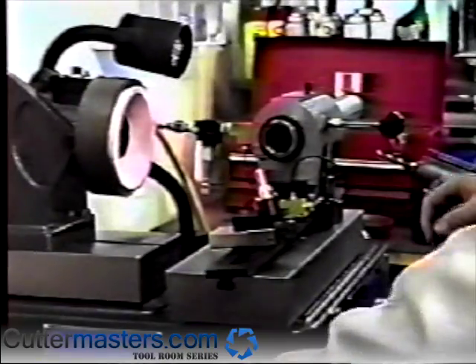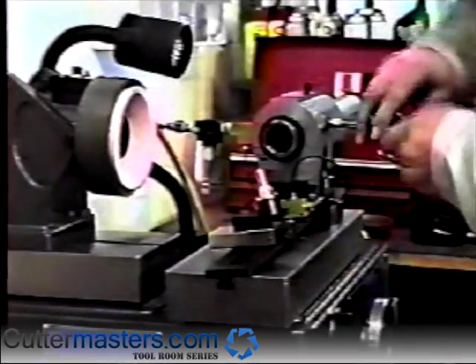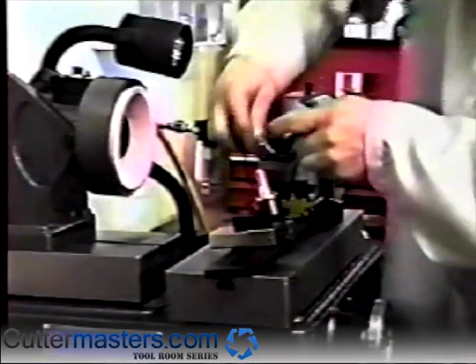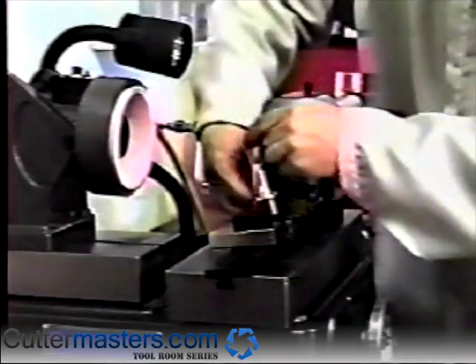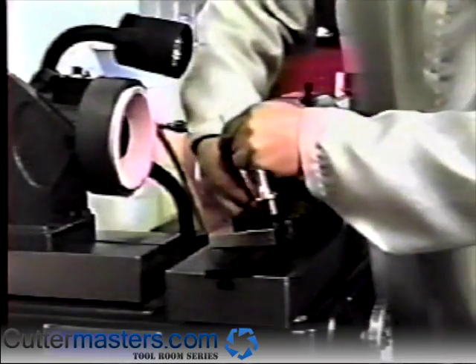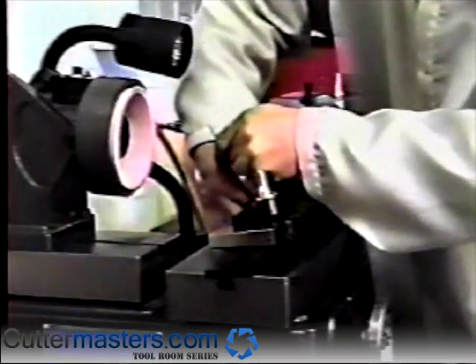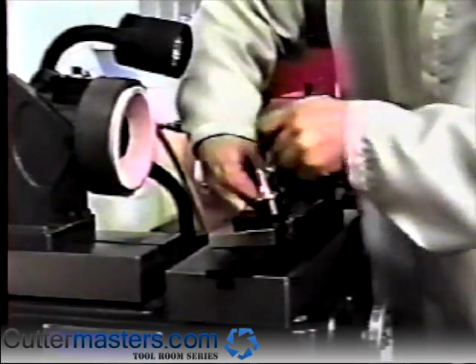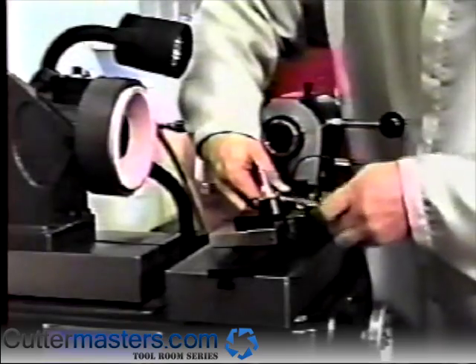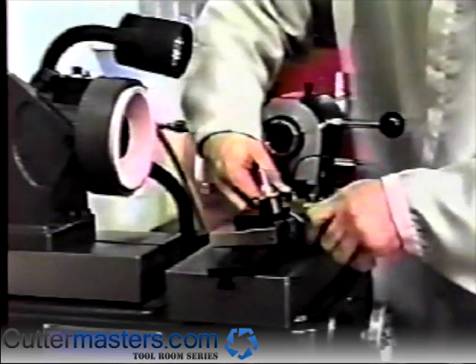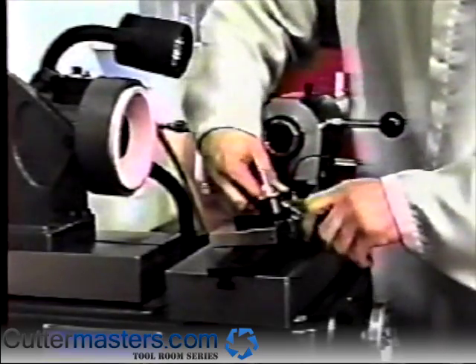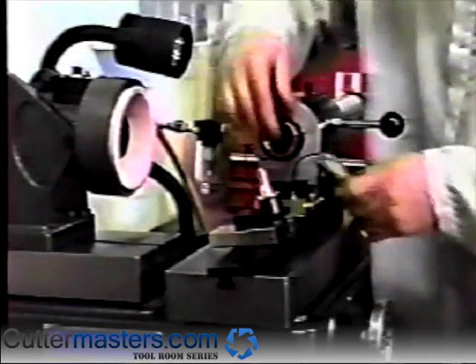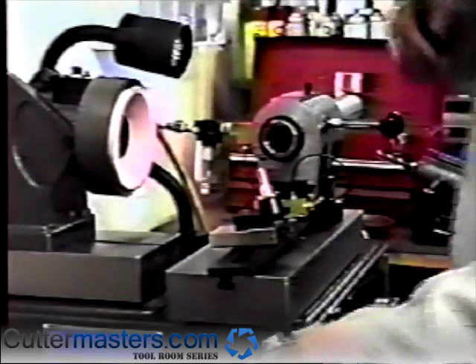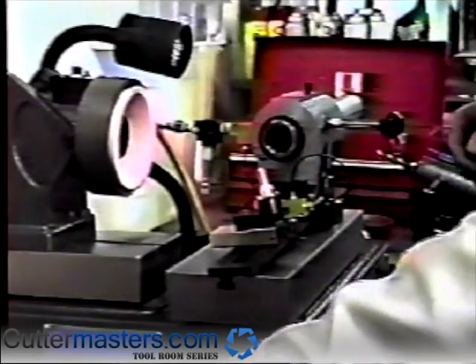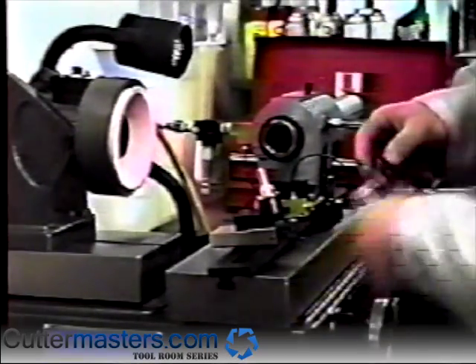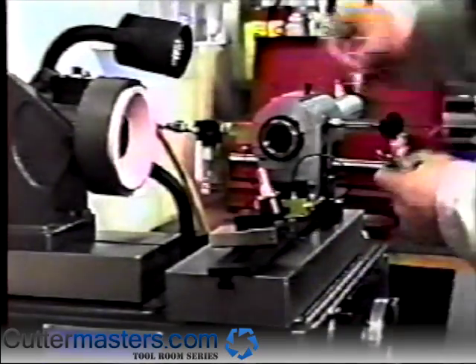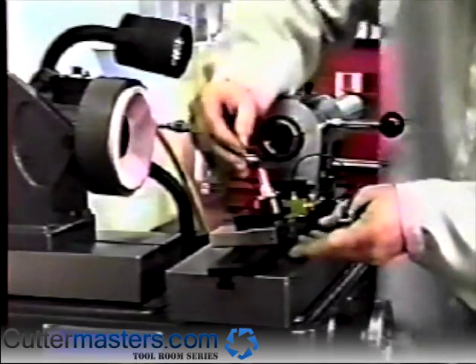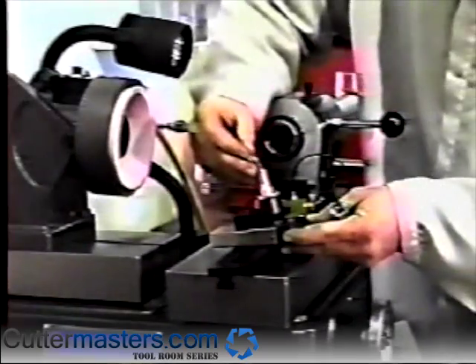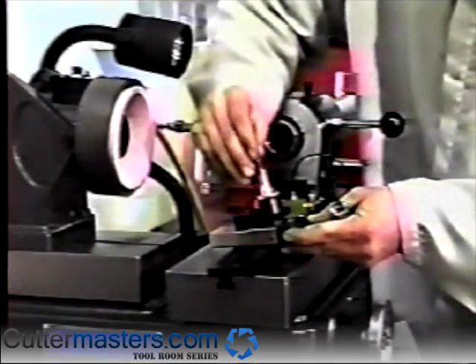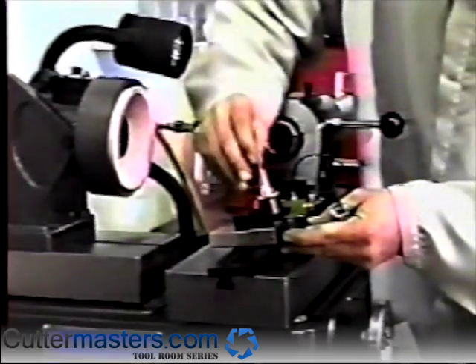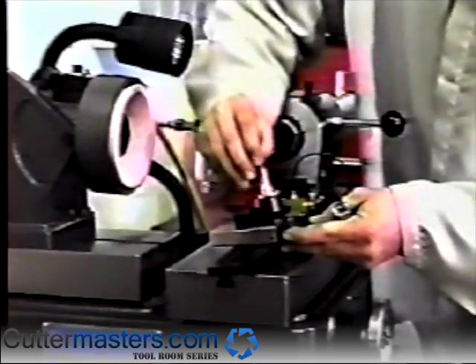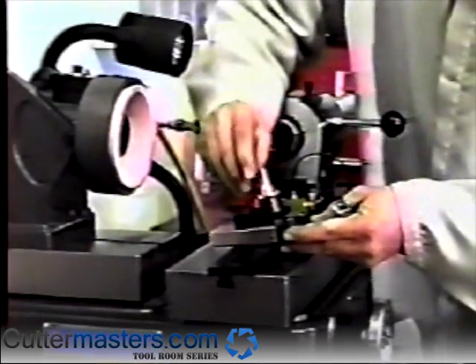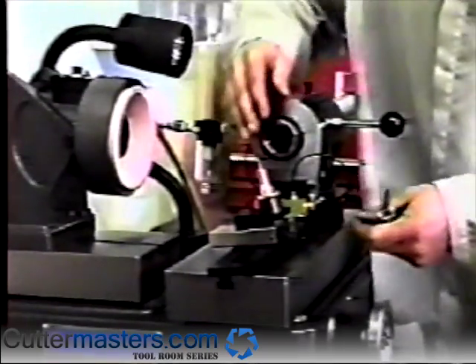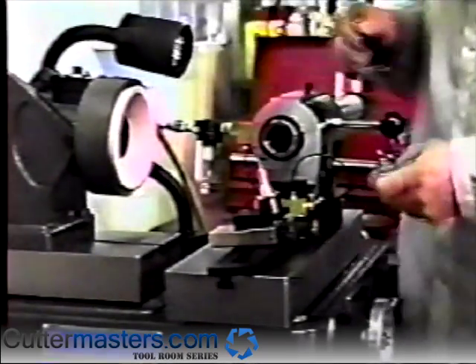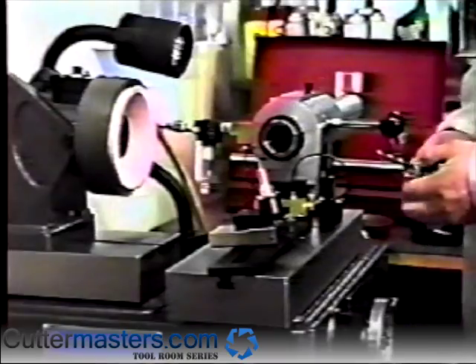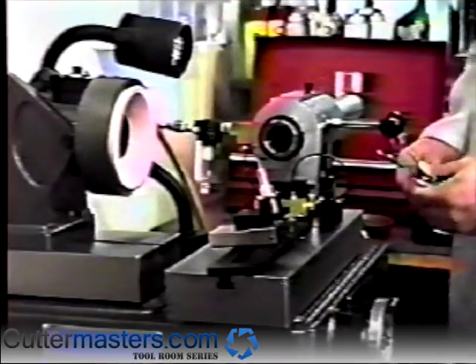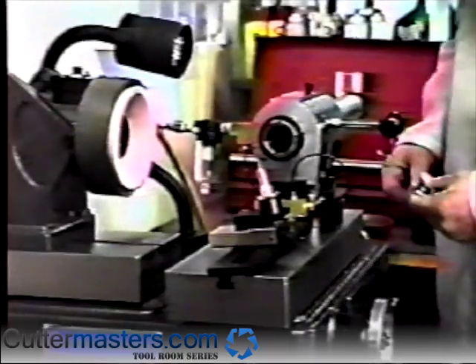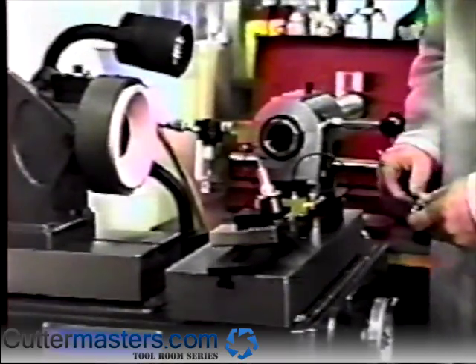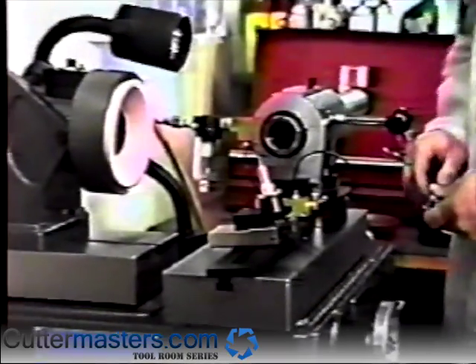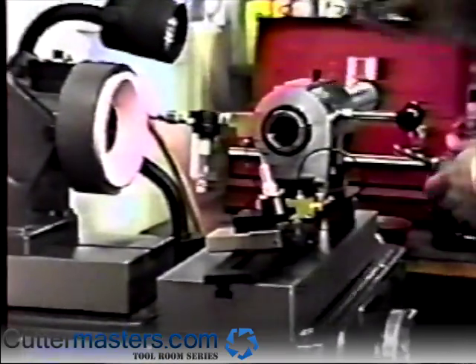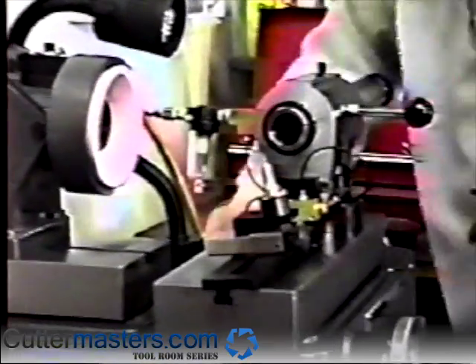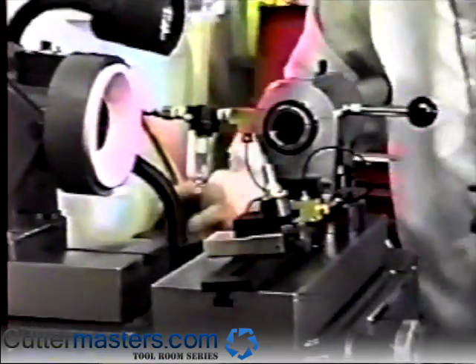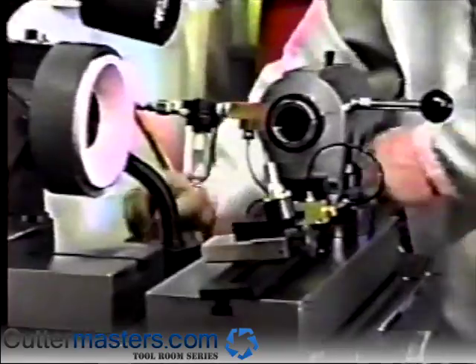Insert the carbide stylus into the stylus holder and leave the set screw loose. Place the quarter-inch setup pin into a quarter-inch collet.